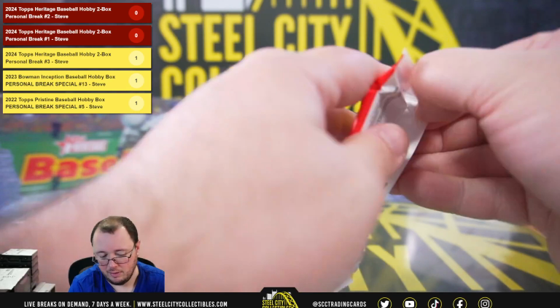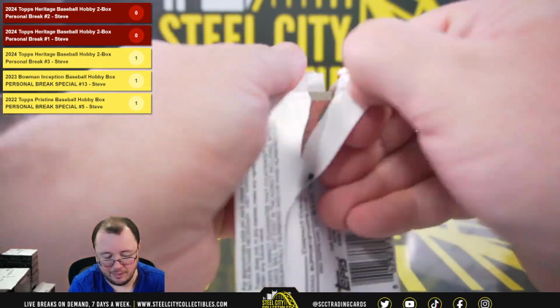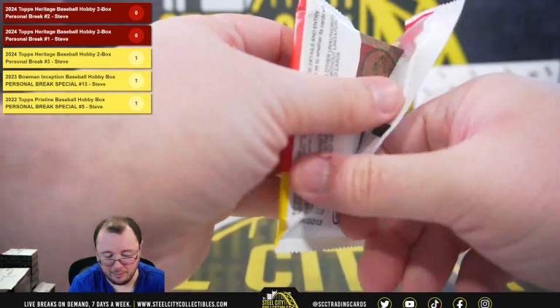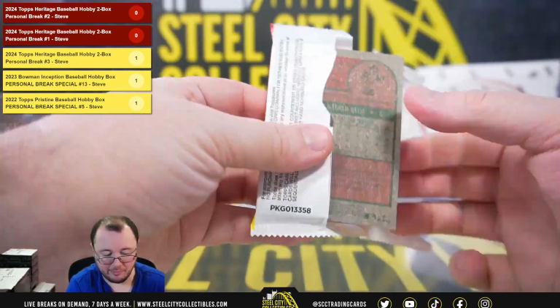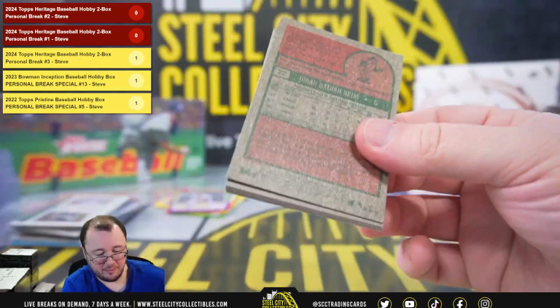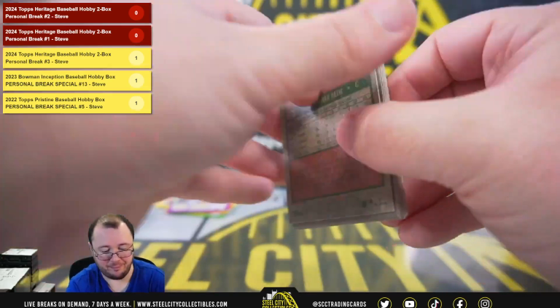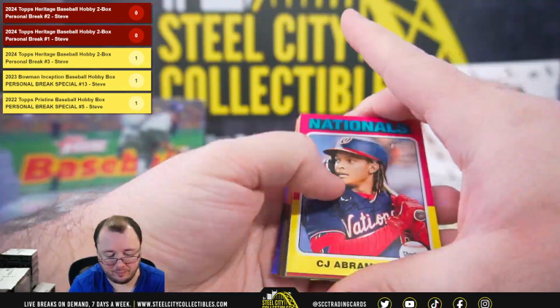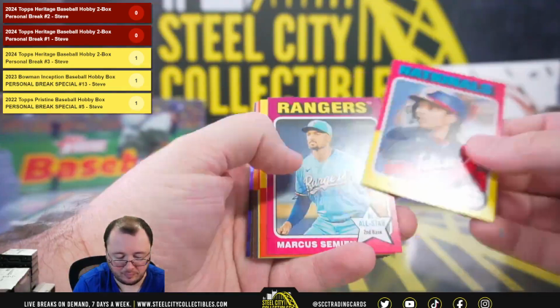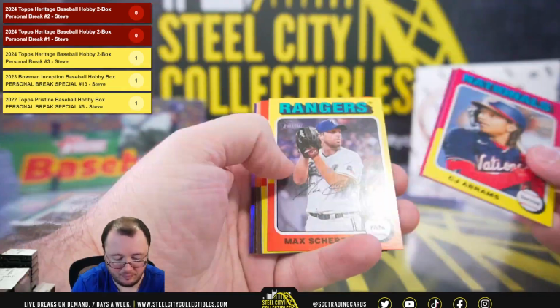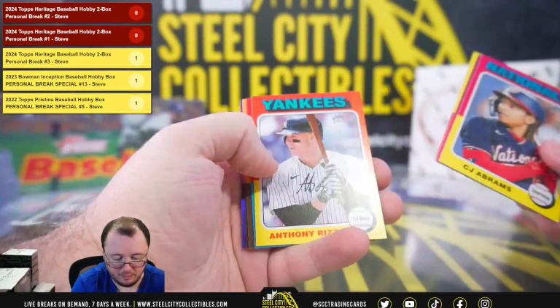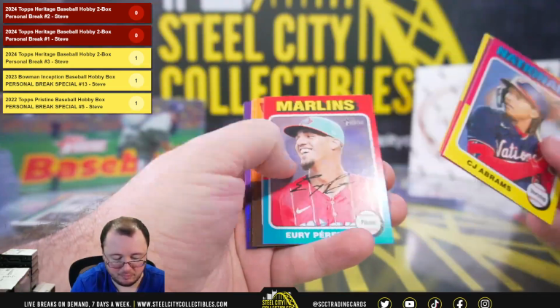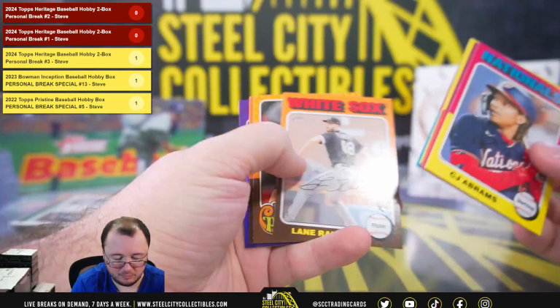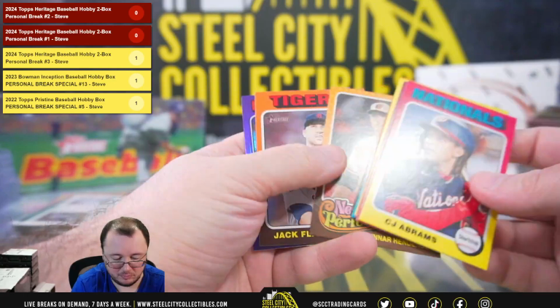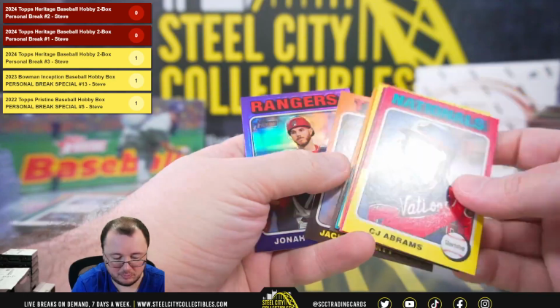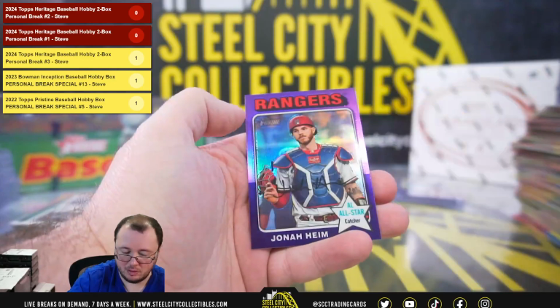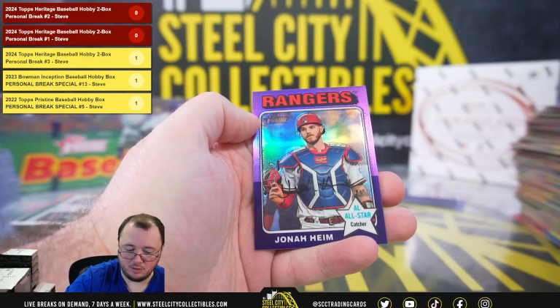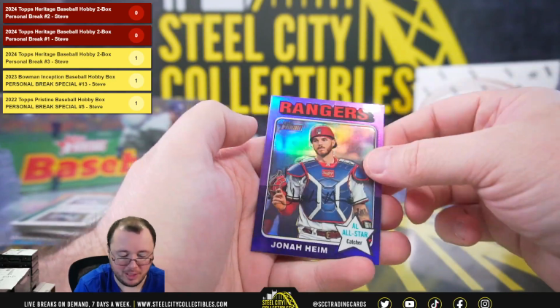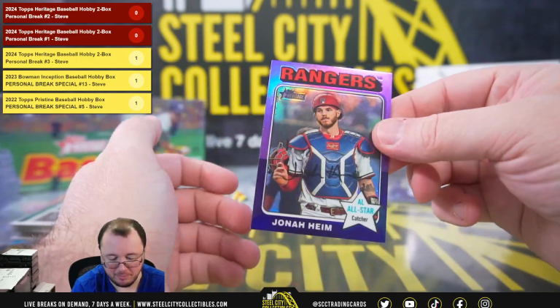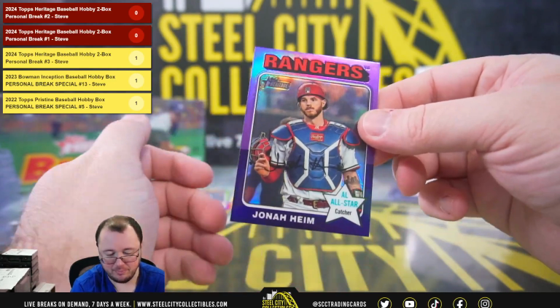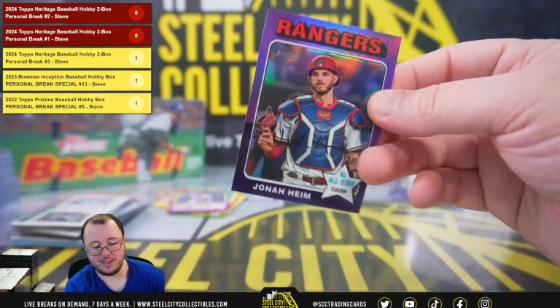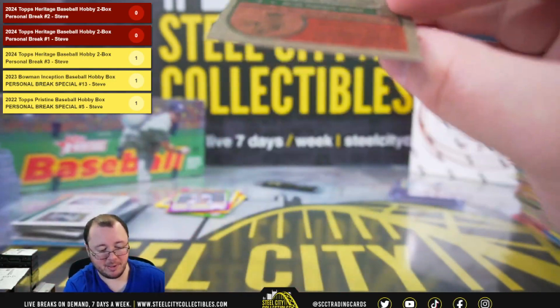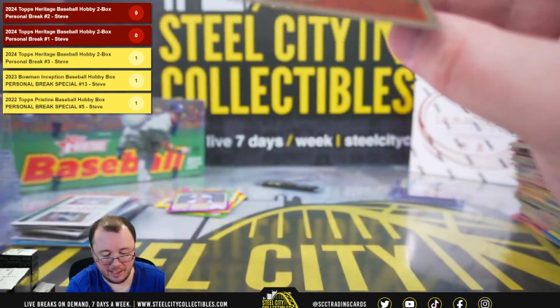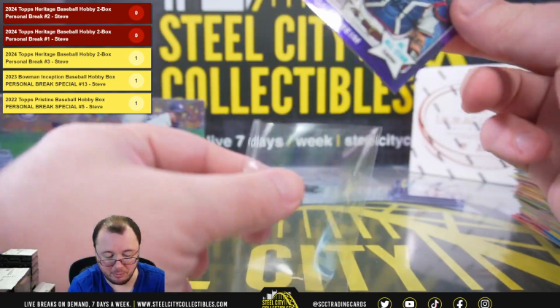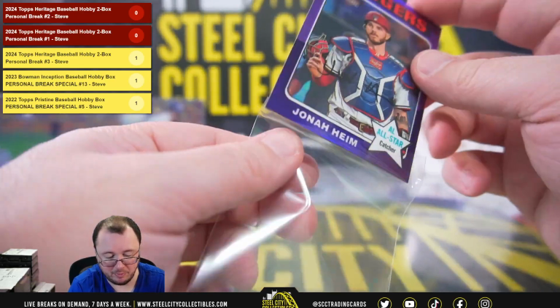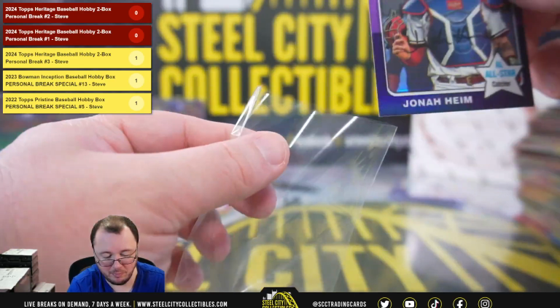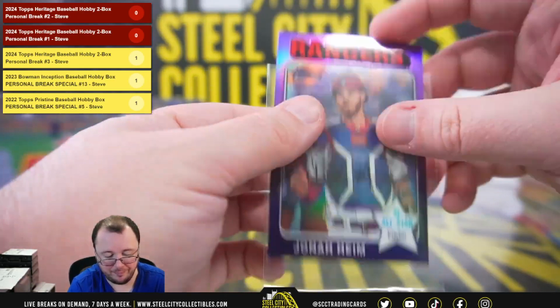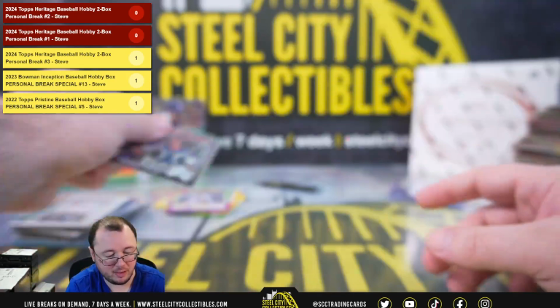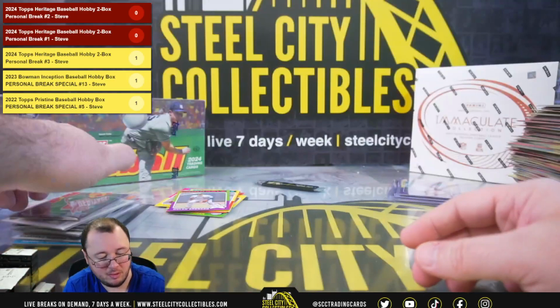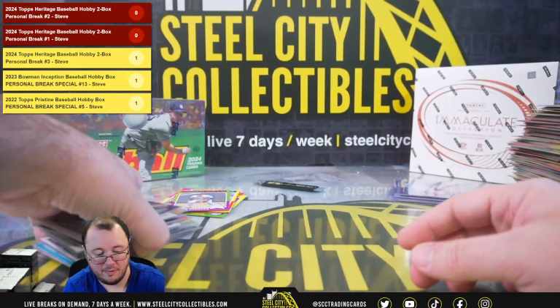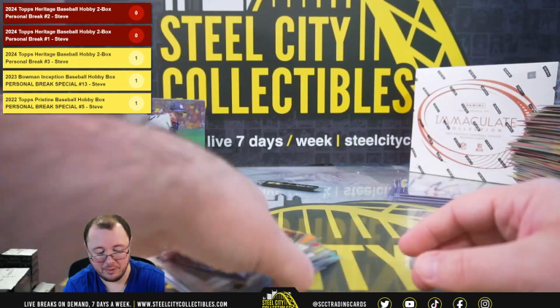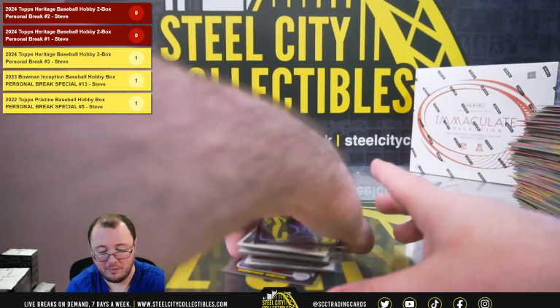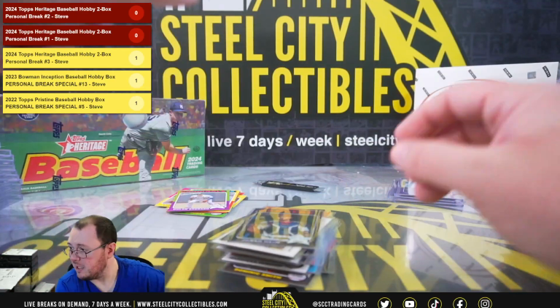Final pack here for Ken. Jonah Heim — that's an SP and a purple chrome. And that'll do it. Thank you, Ken.